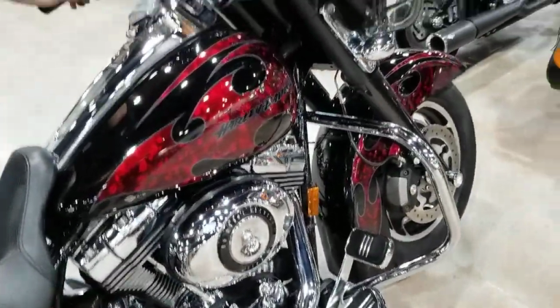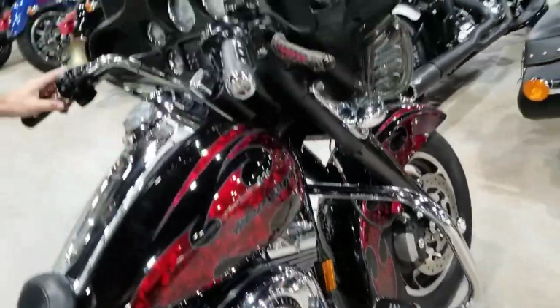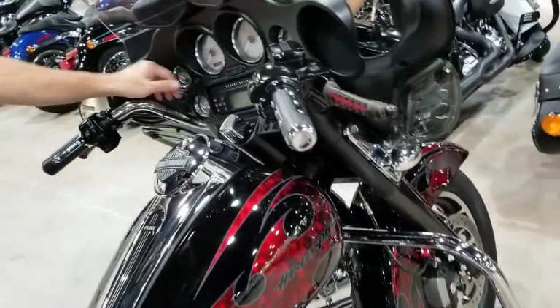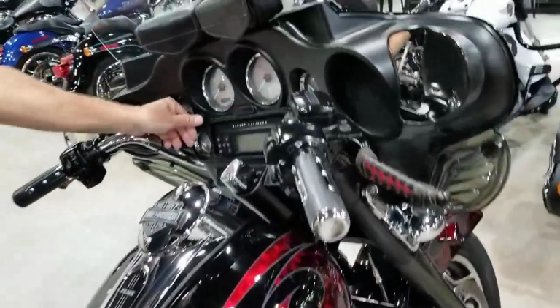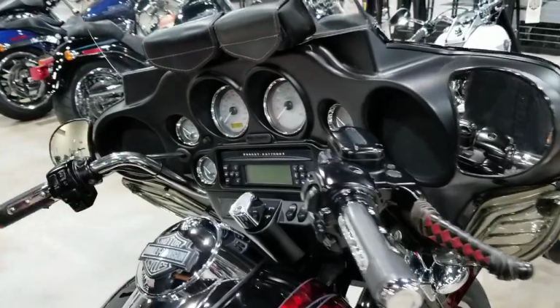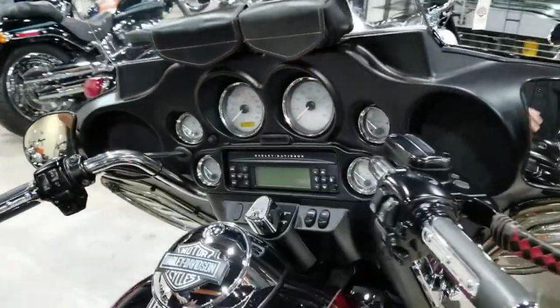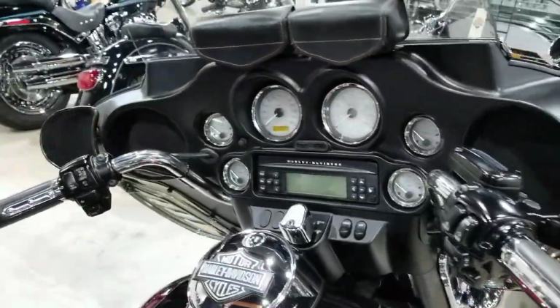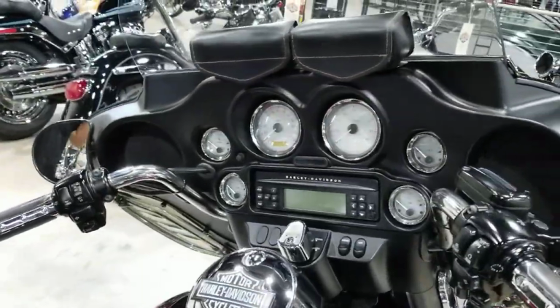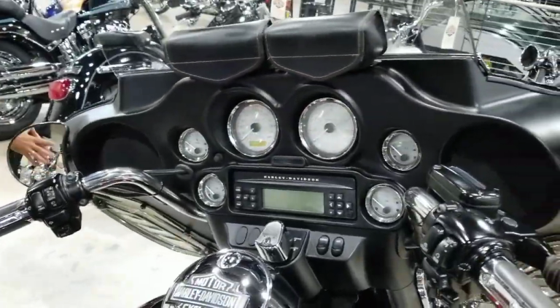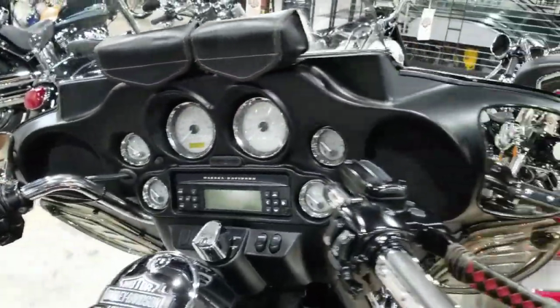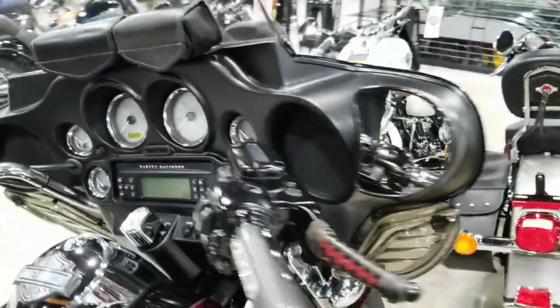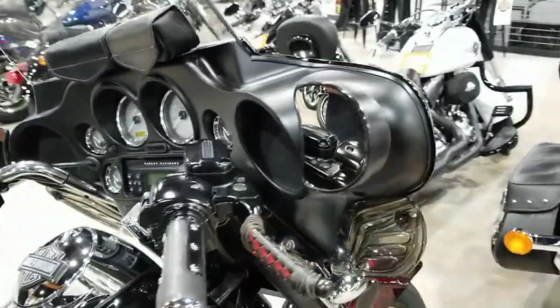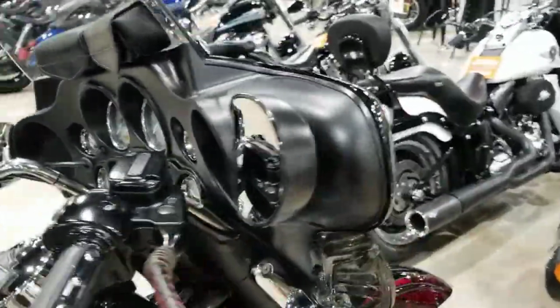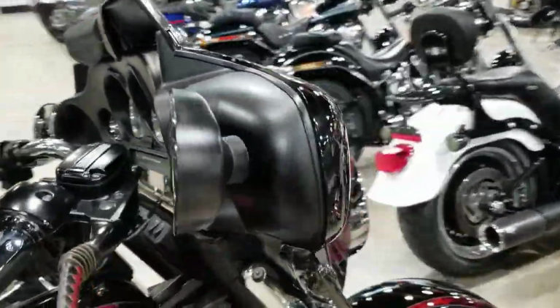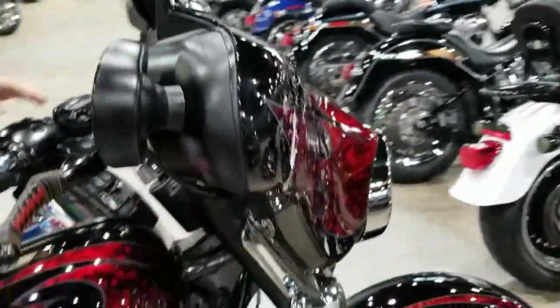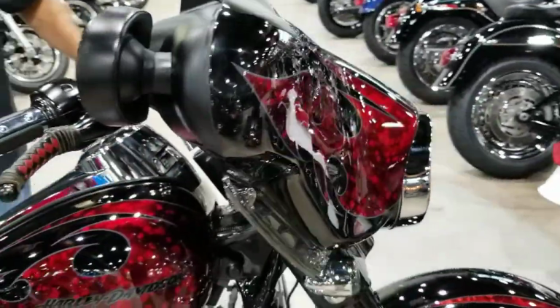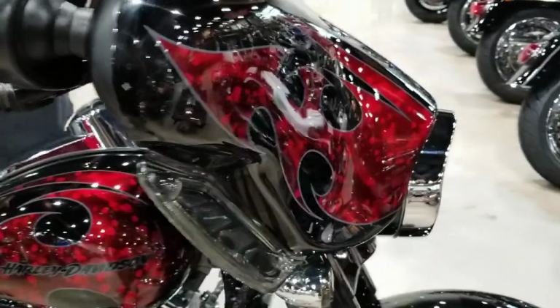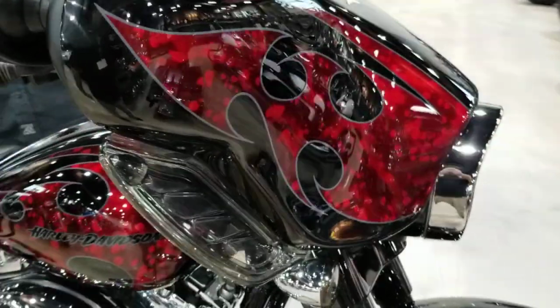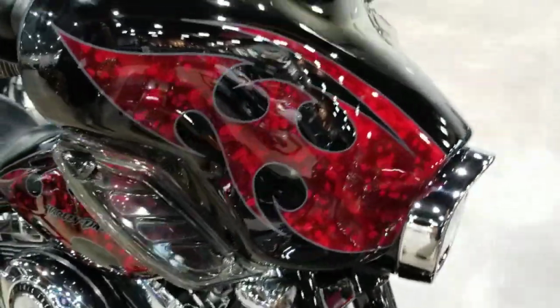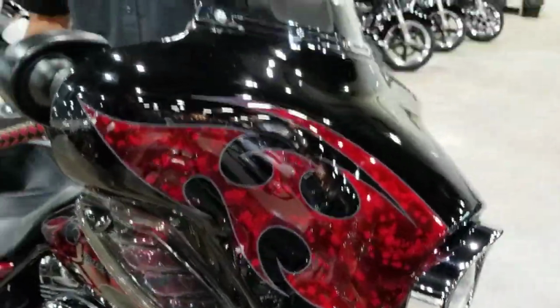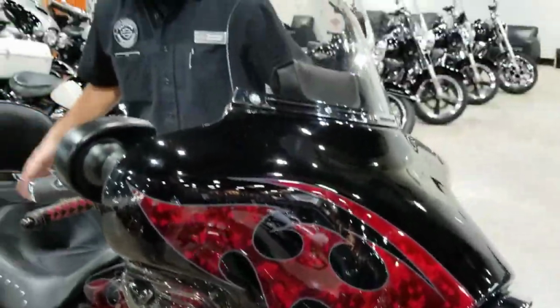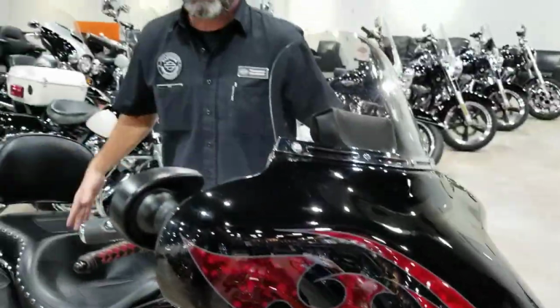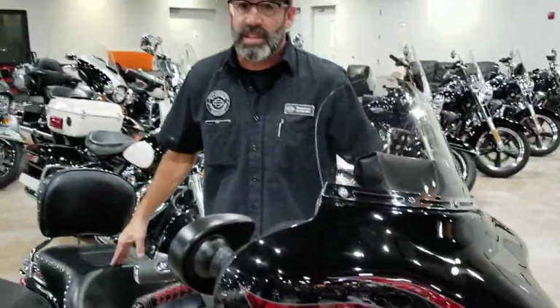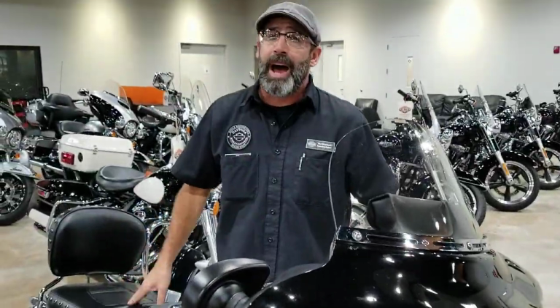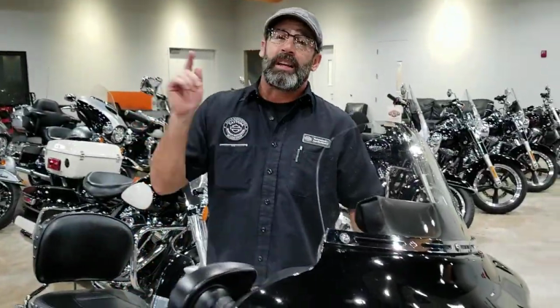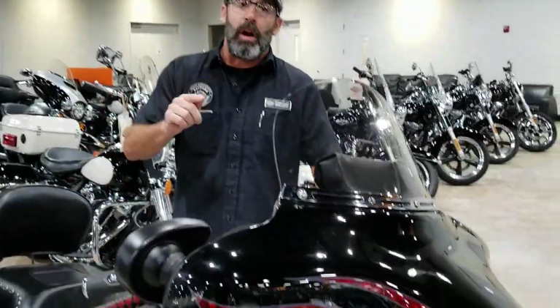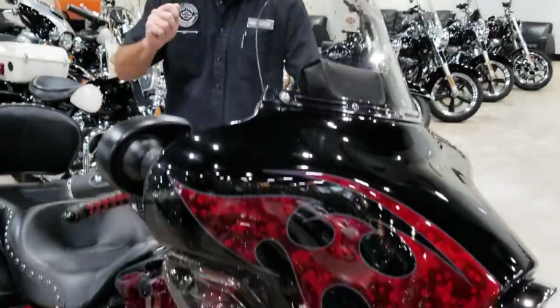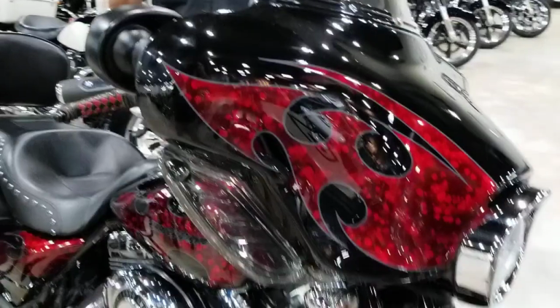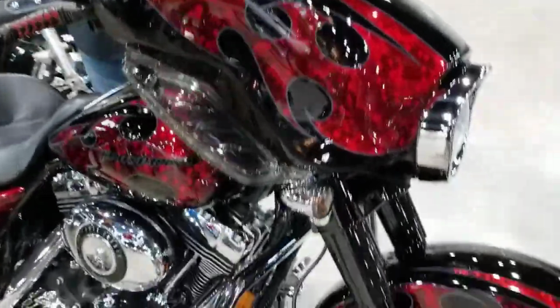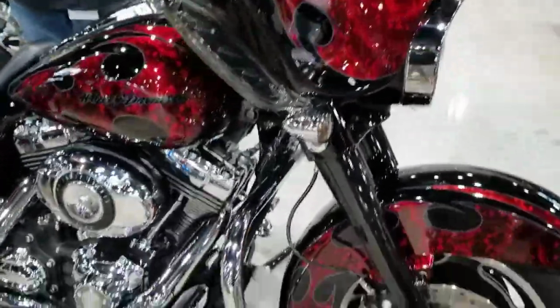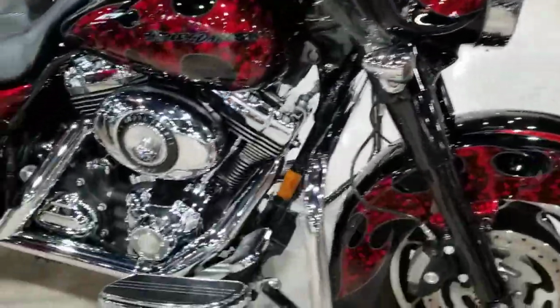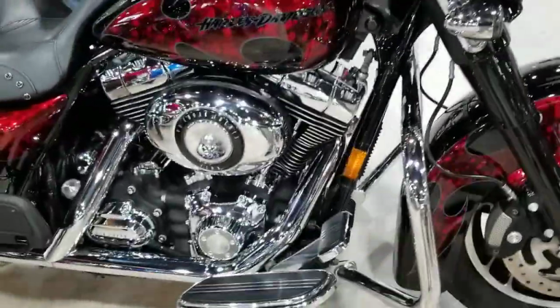This bike is beautiful, and on top of it, it's only got 9,241 miles. Now guys, this is always going to have our oil for life, so do not let this one slip you by. Give us a call at 386-671-7100.